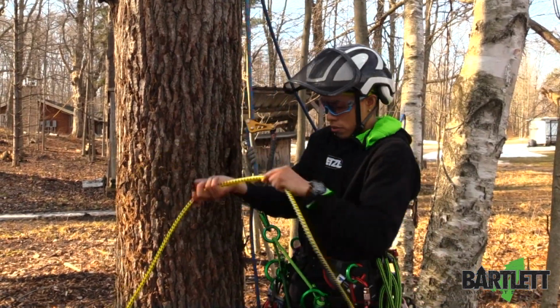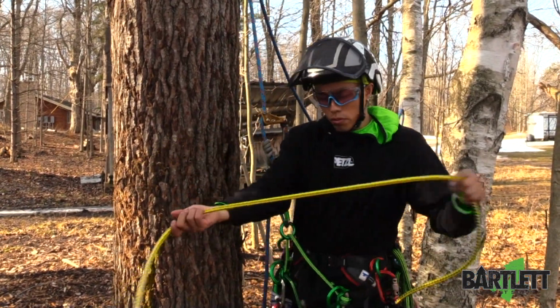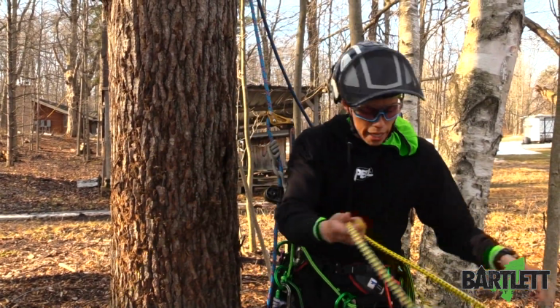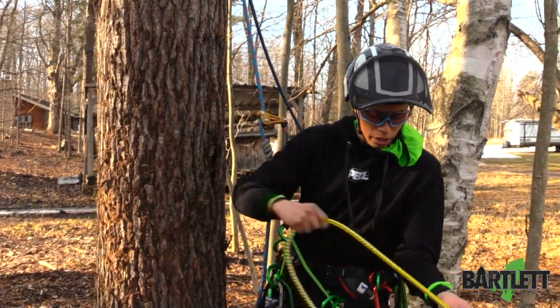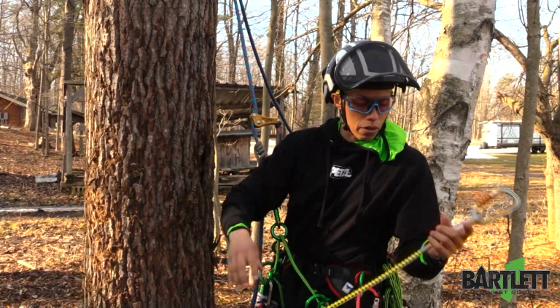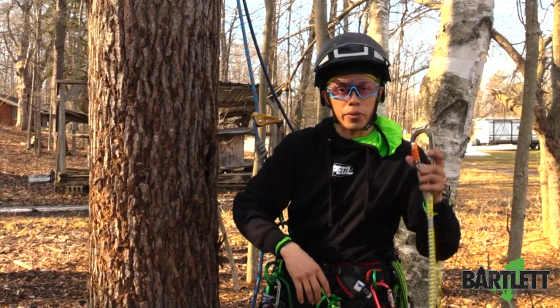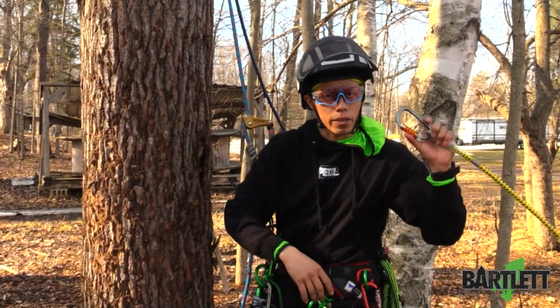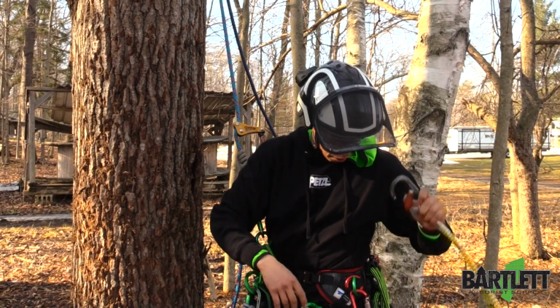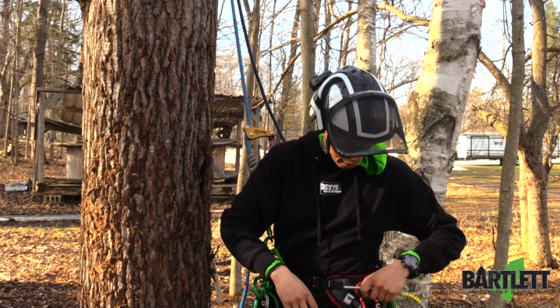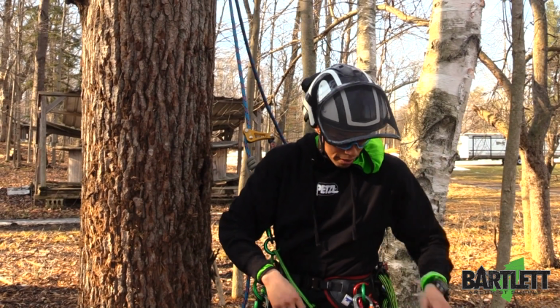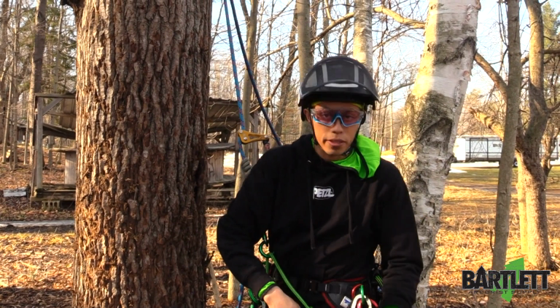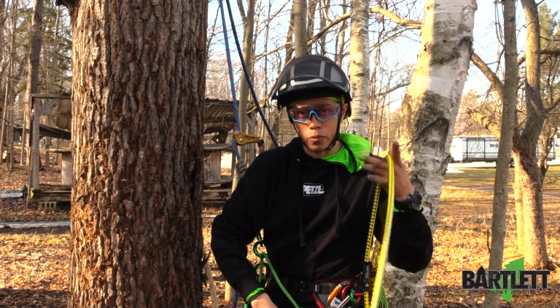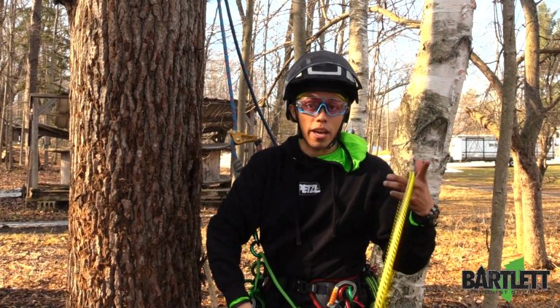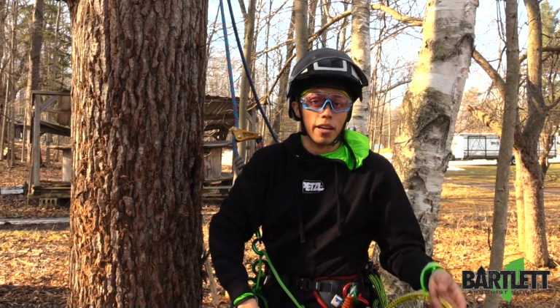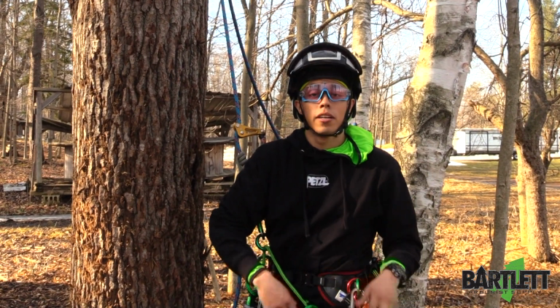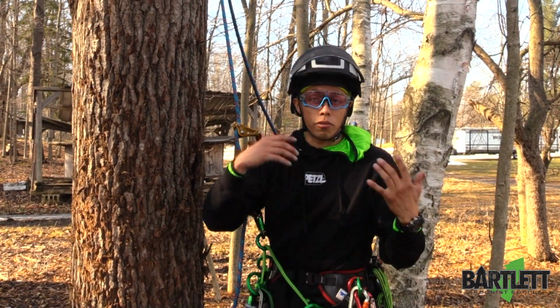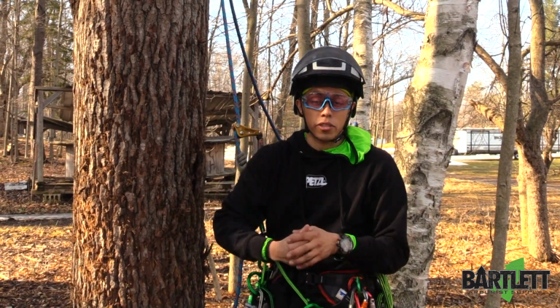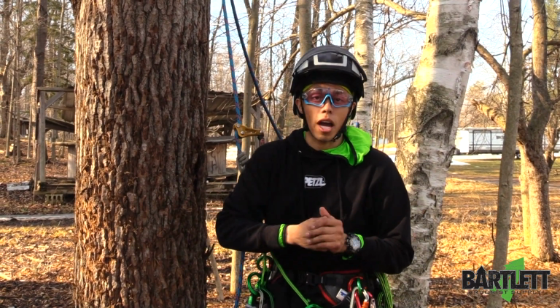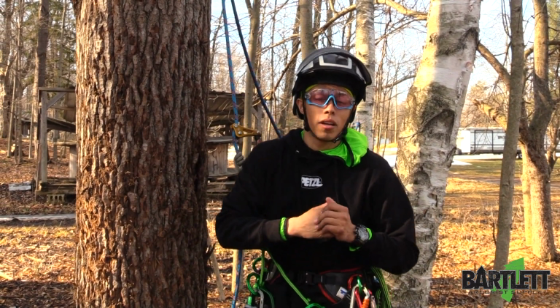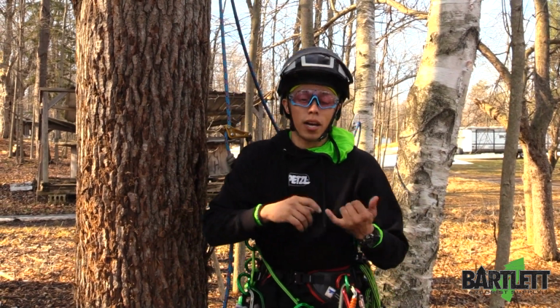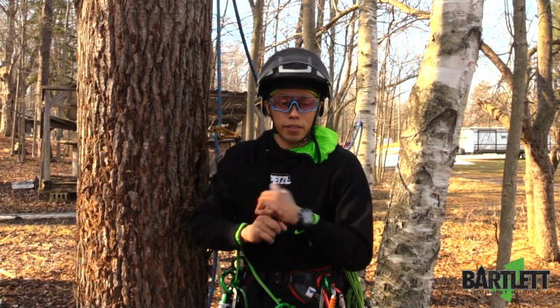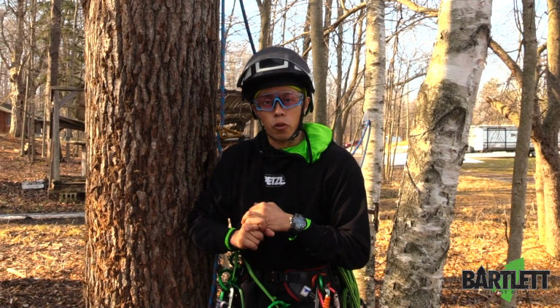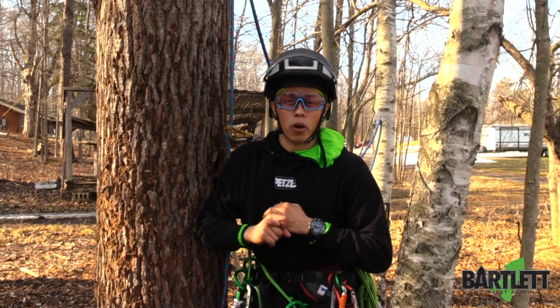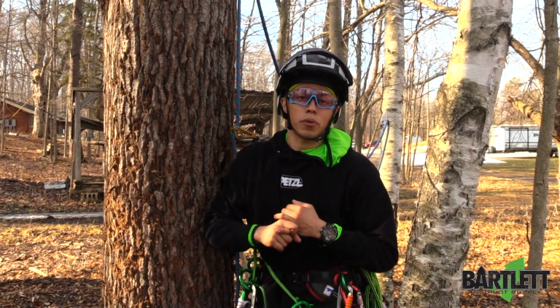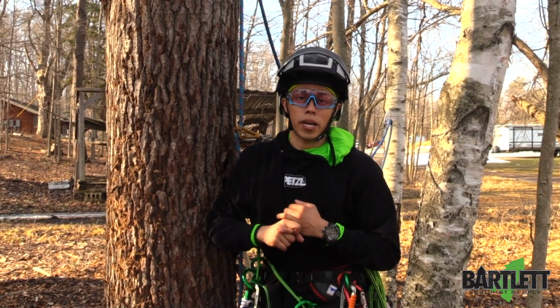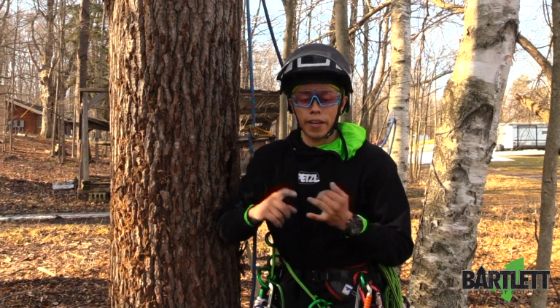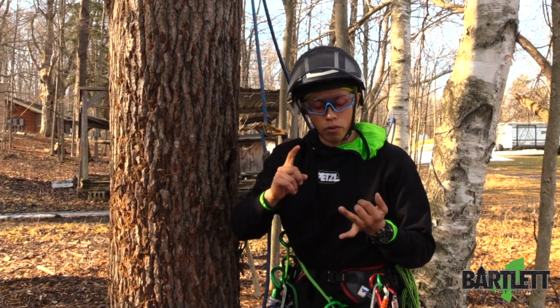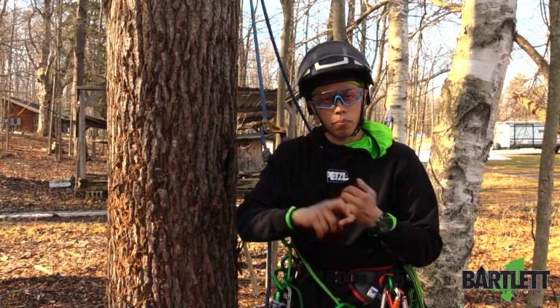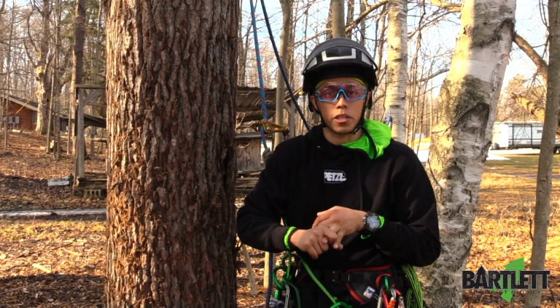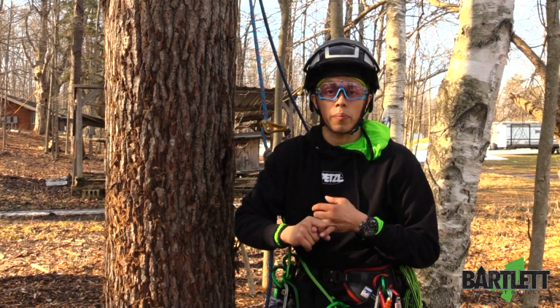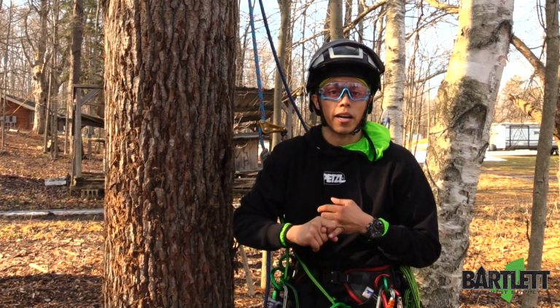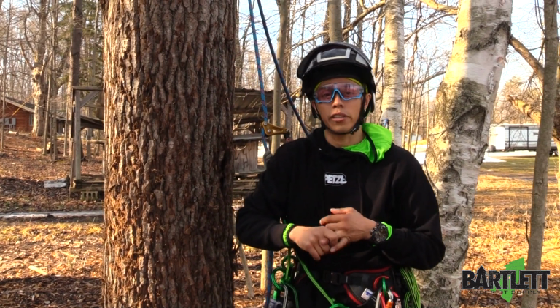So again, if you're looking for a top-of-the-line wire core lanyard, this is where it's at. Thanks for checking us out — Google us at Bartlett Arborist Supply or visit us at bartlettman.com. Thanks.